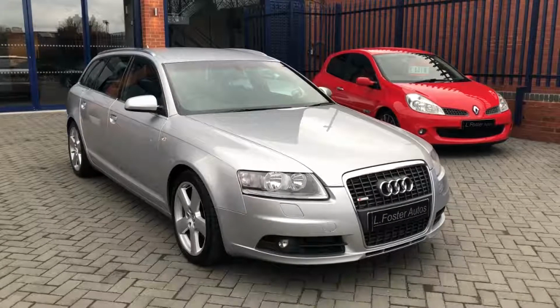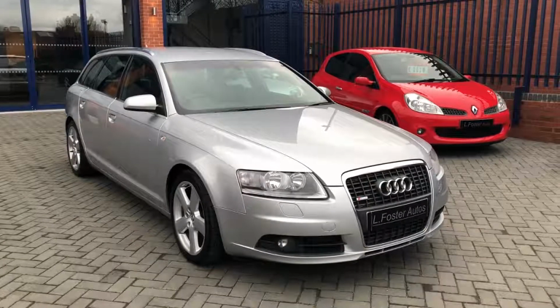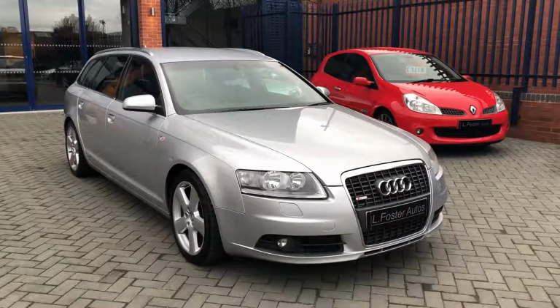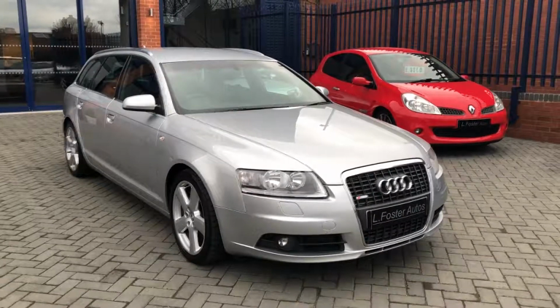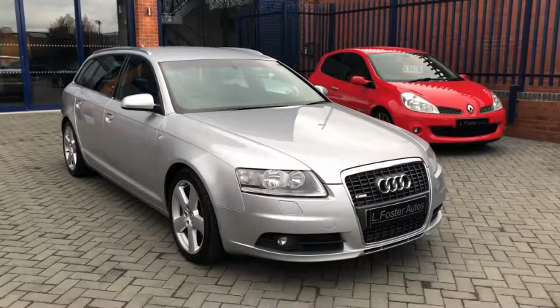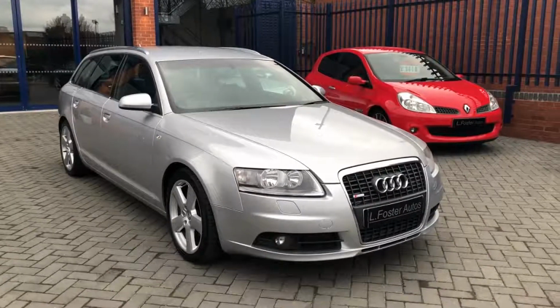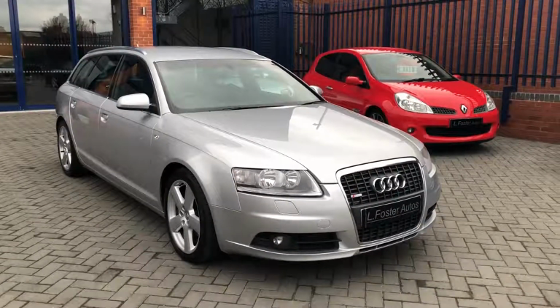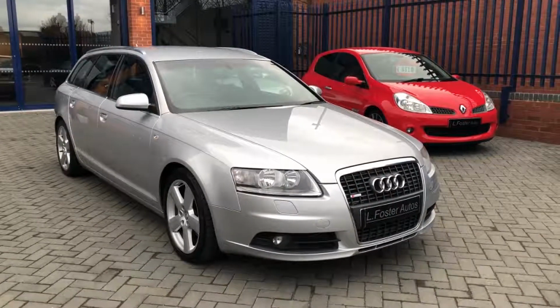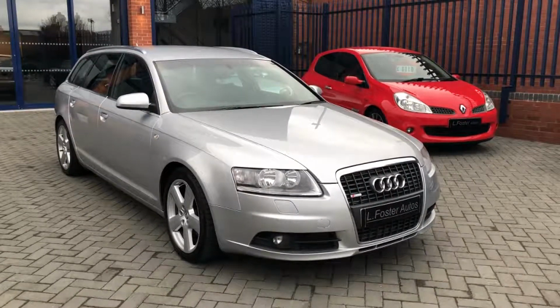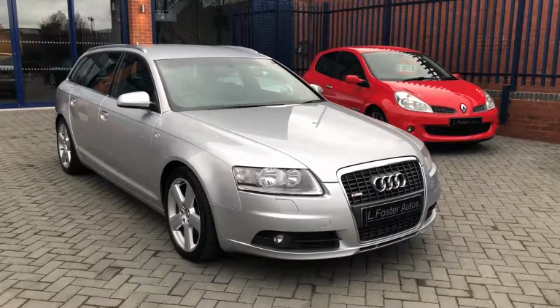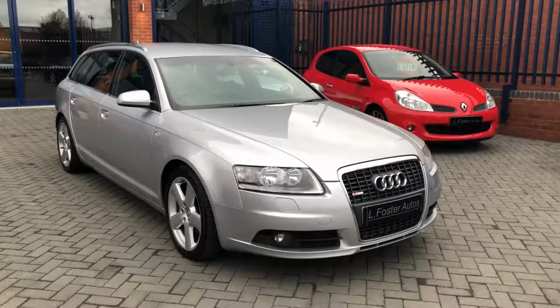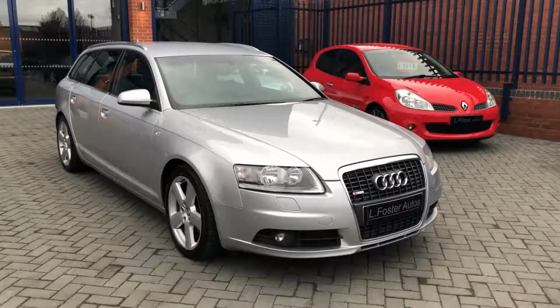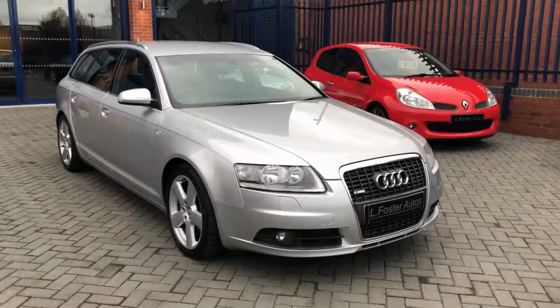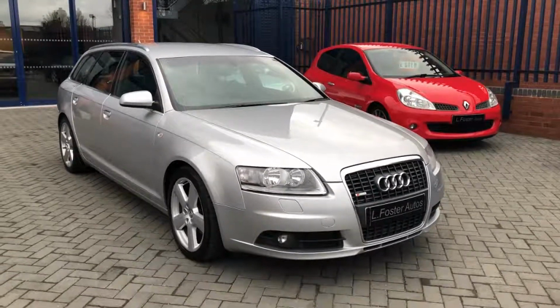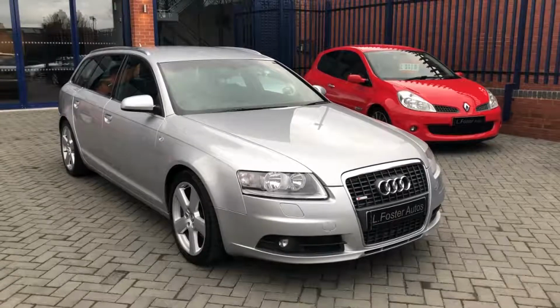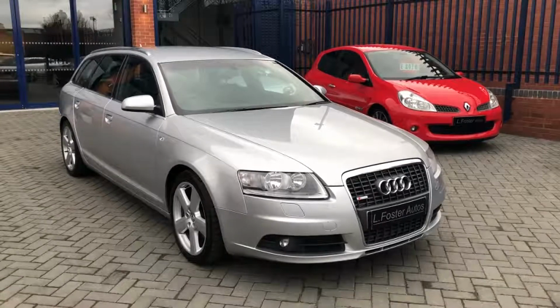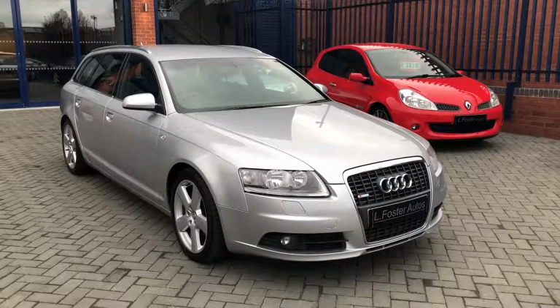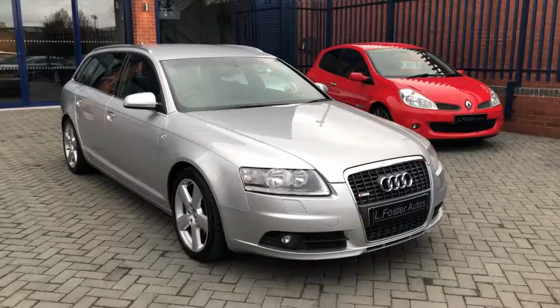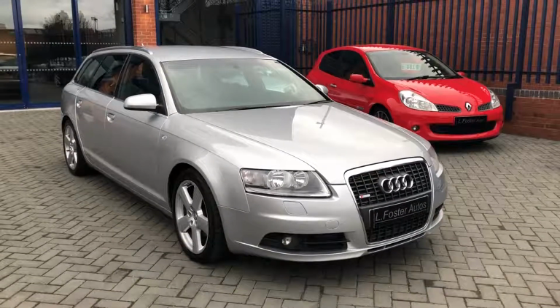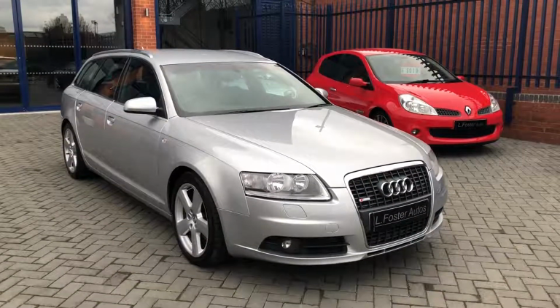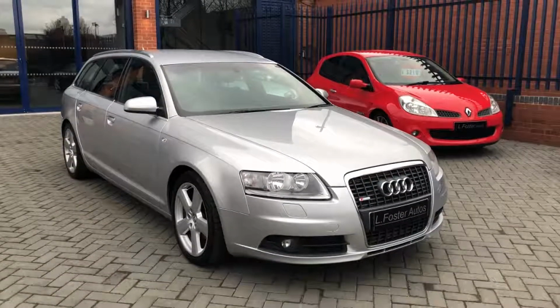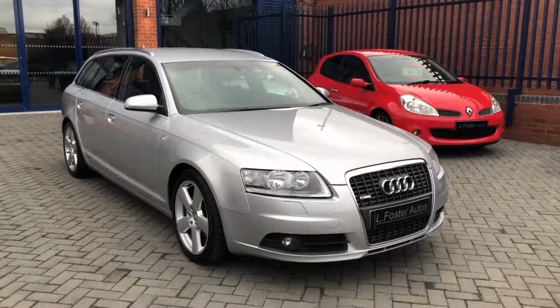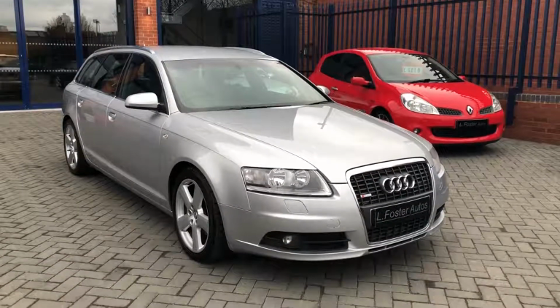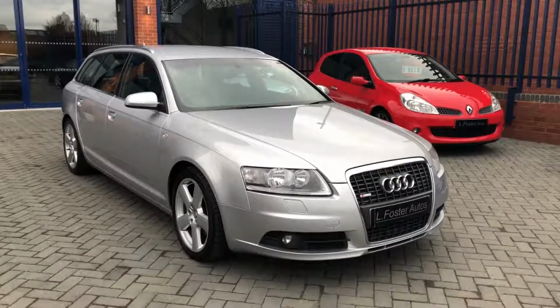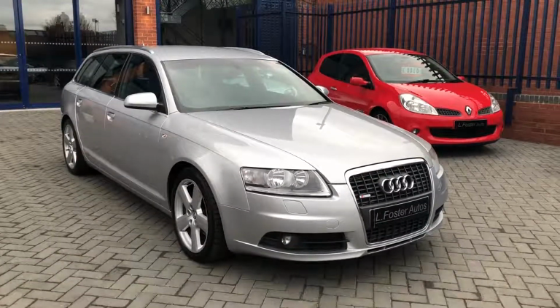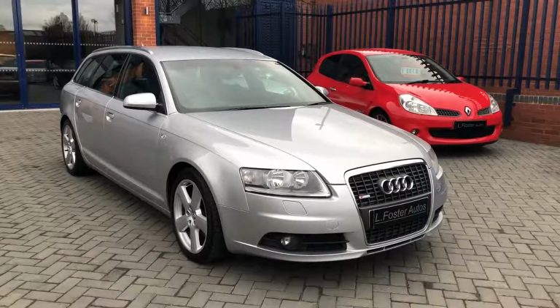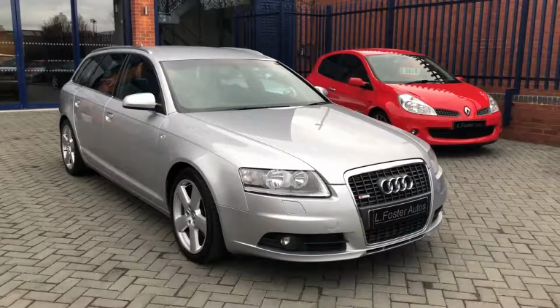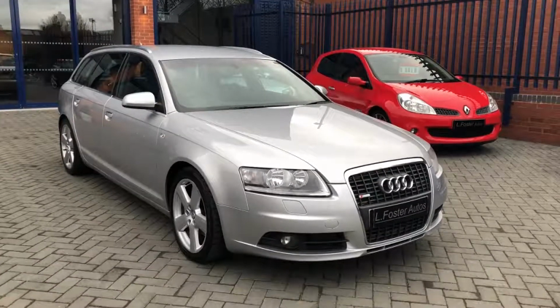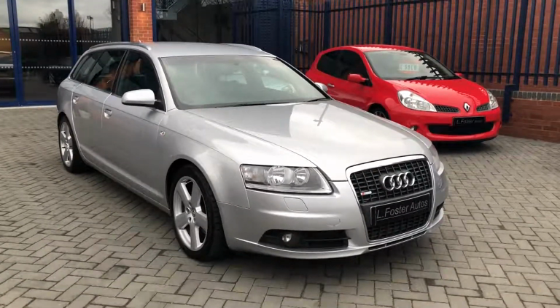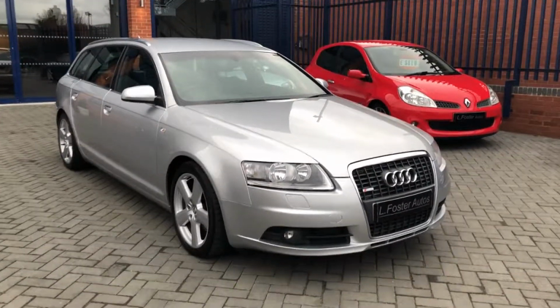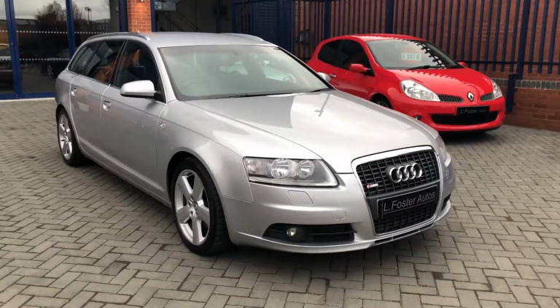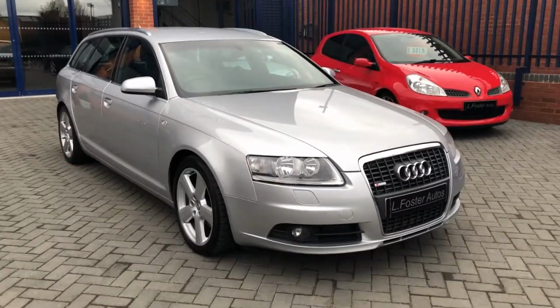Hi guys and welcome to Alfosta Autos. Here's a video about our Audi A6 2.0L TDI S line. I'm just going to walk you around the car now to show you the condition.